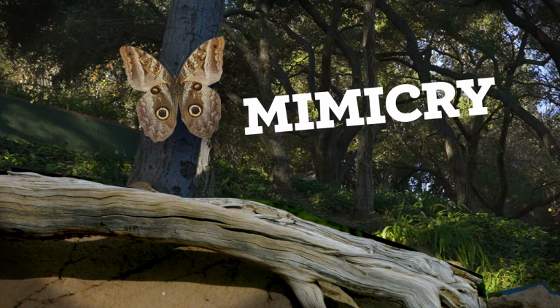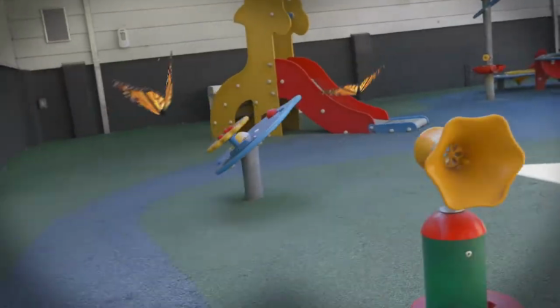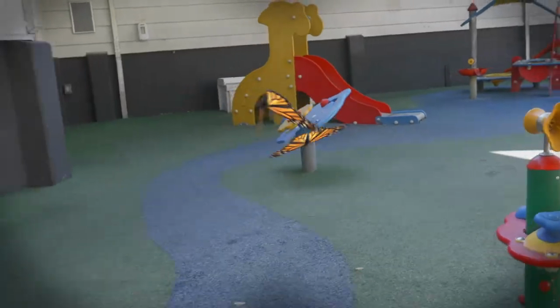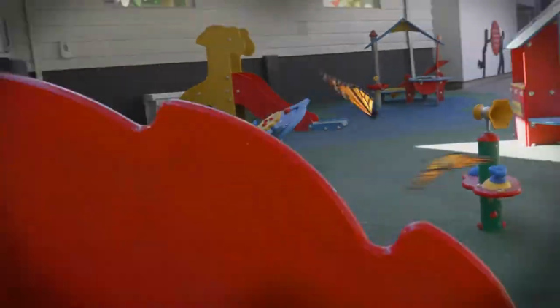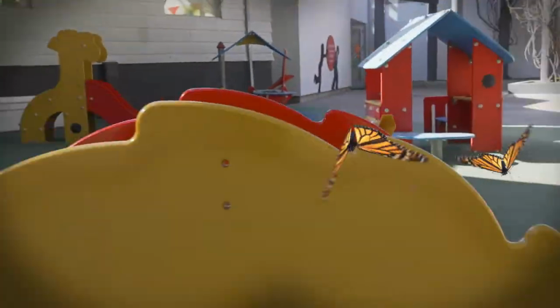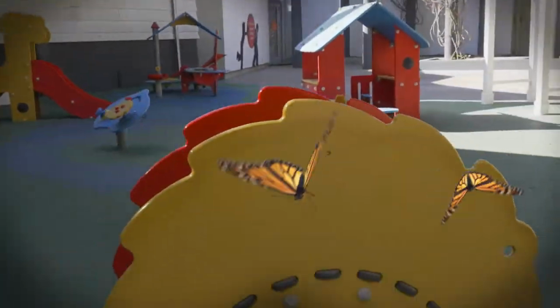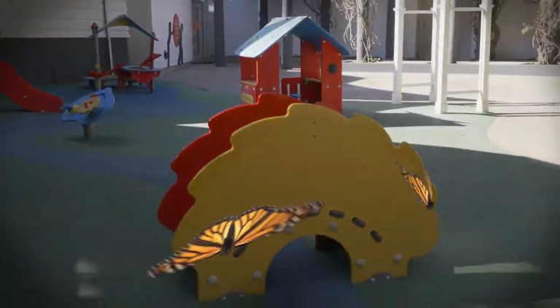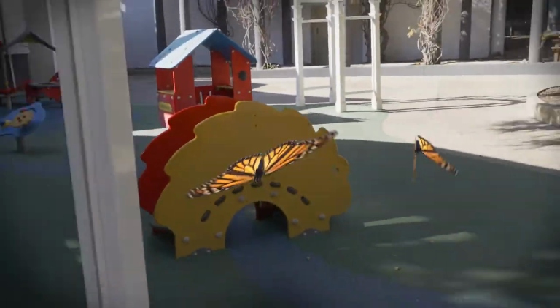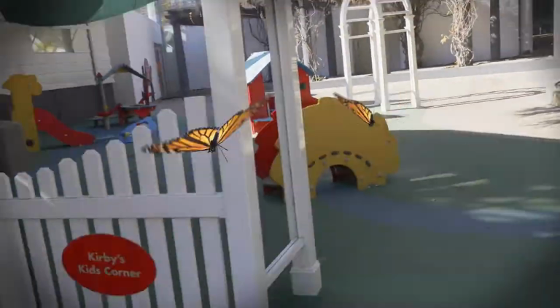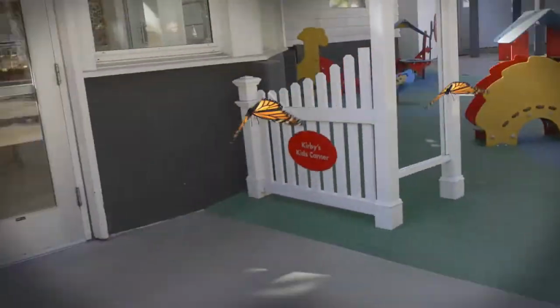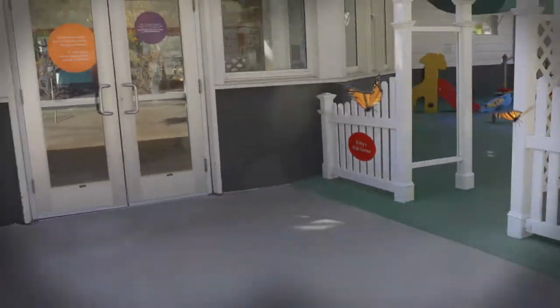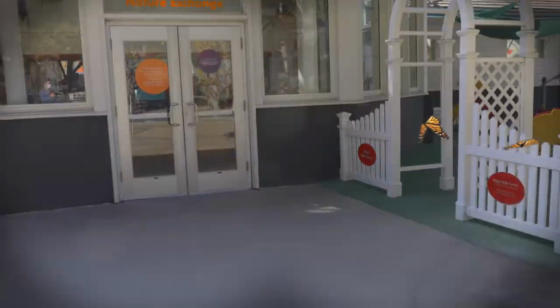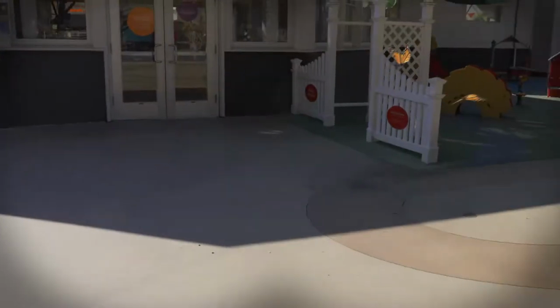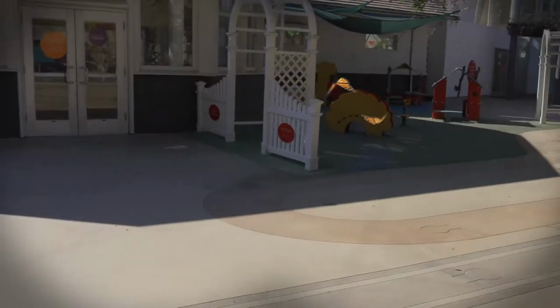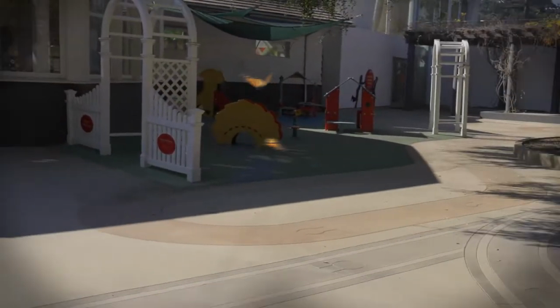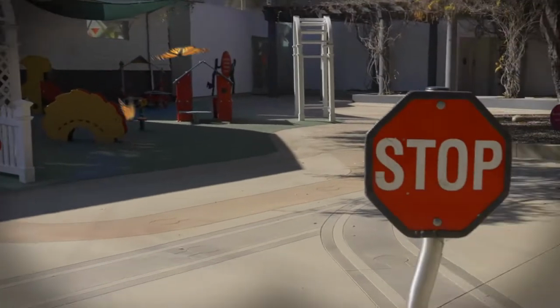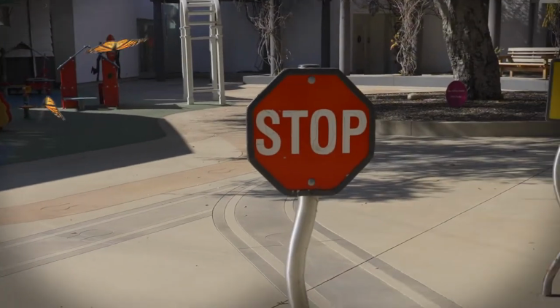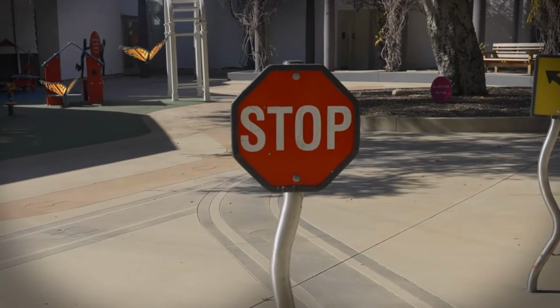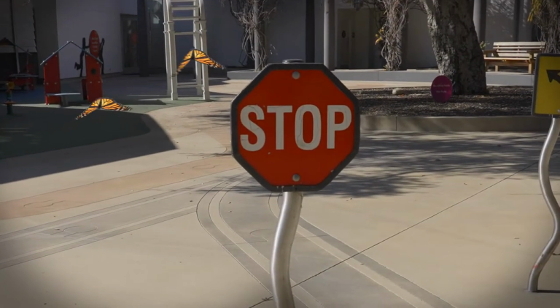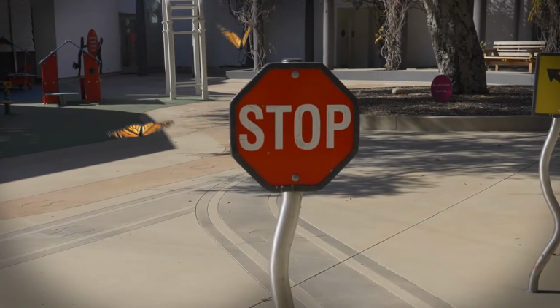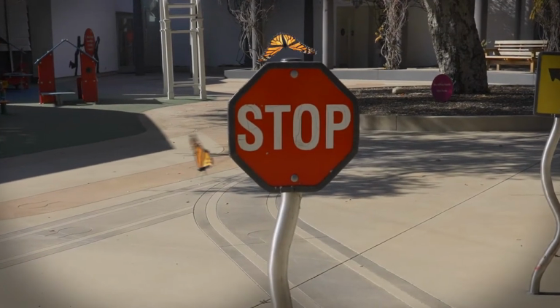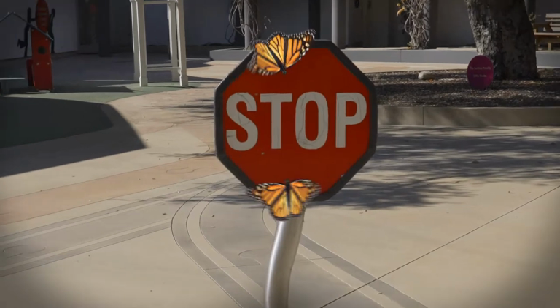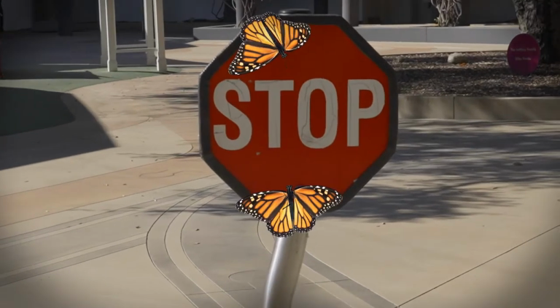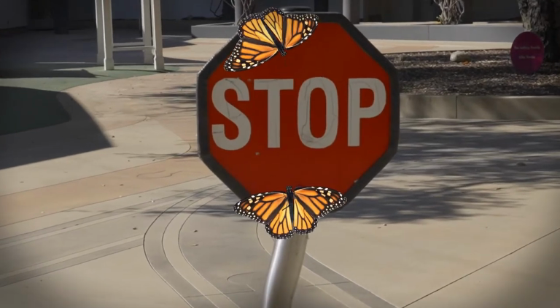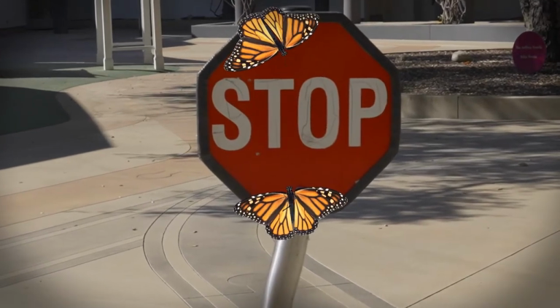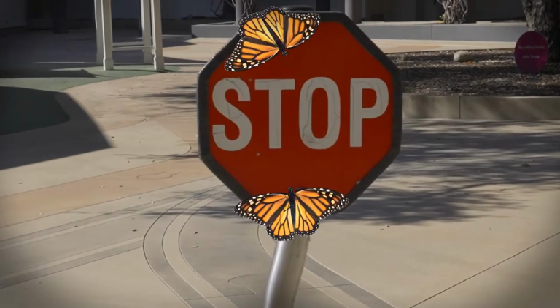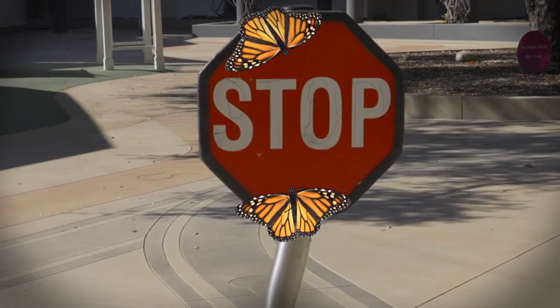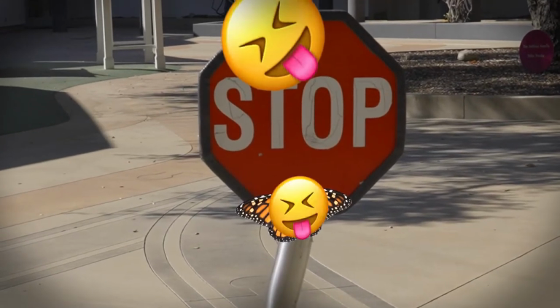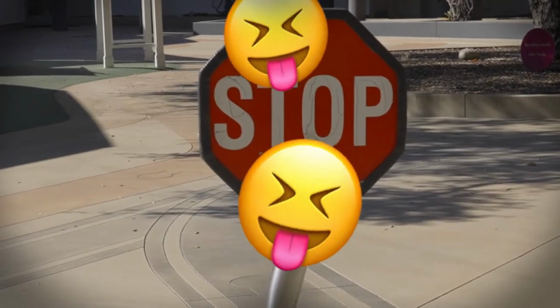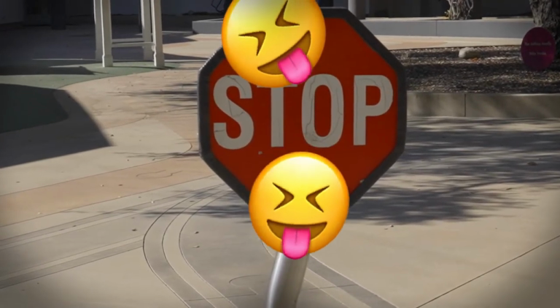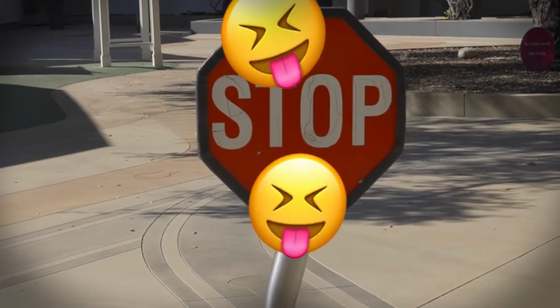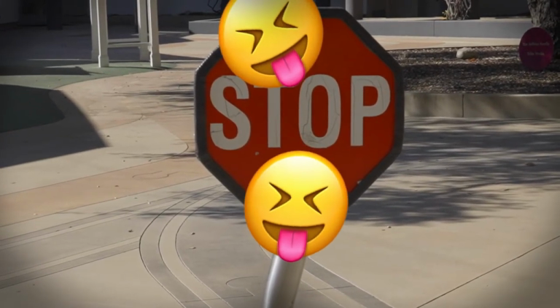Other butterflies have patterns that are meant to be seen. Bright, colorful patterns can be a warning sign that says, Stop! Don't eat me! I taste terrible!